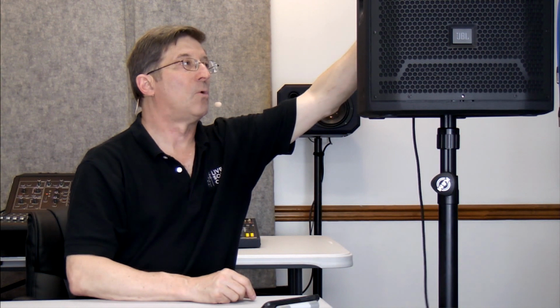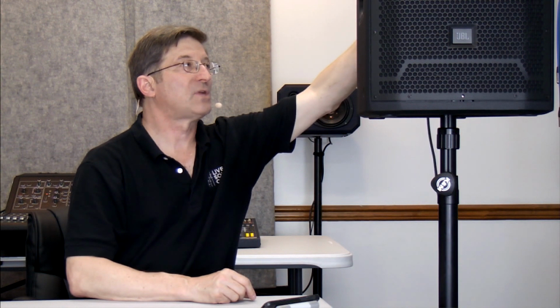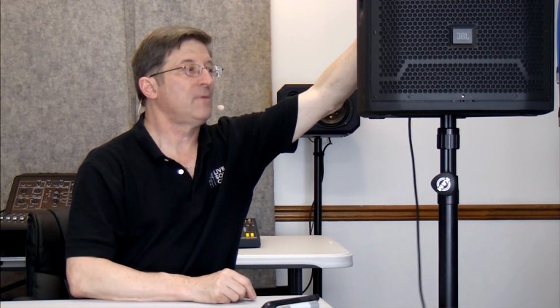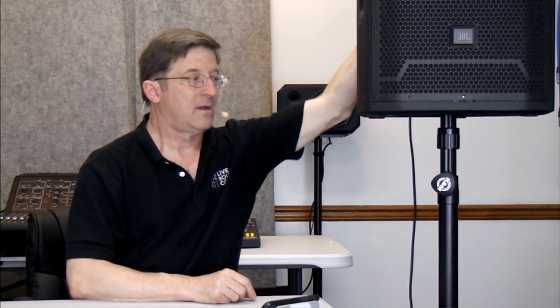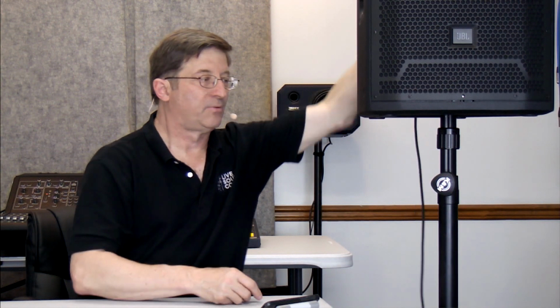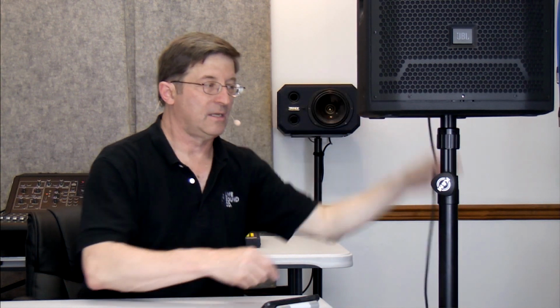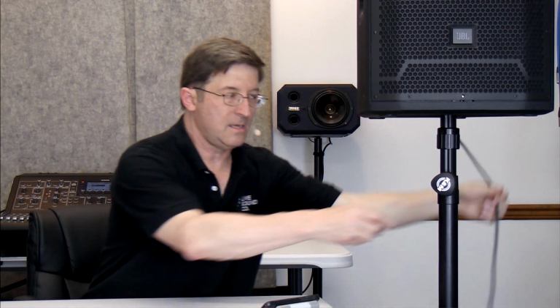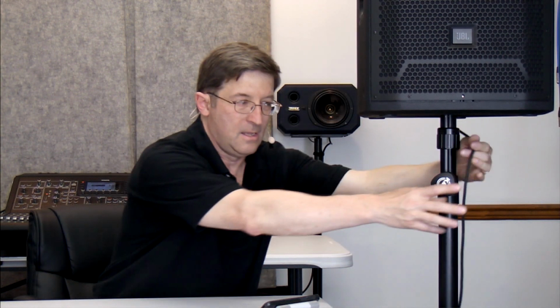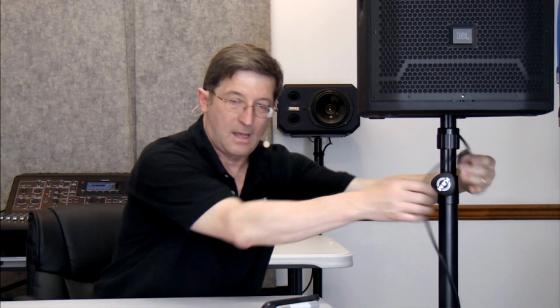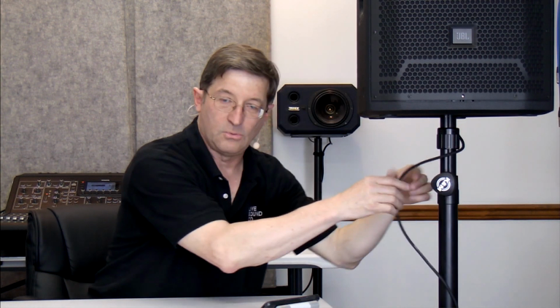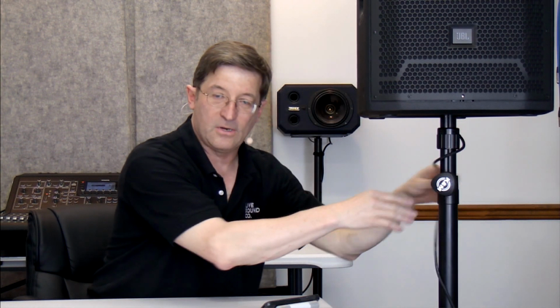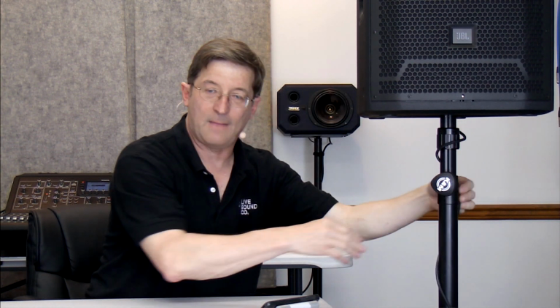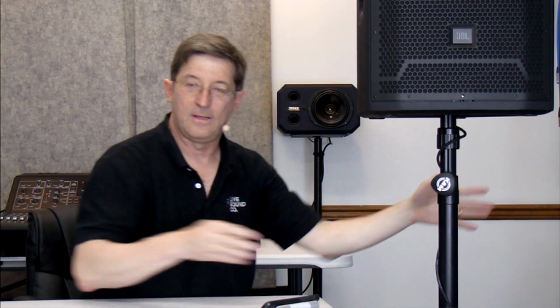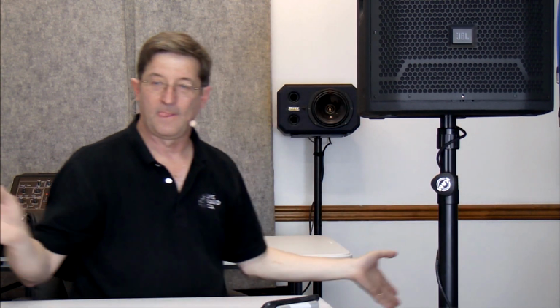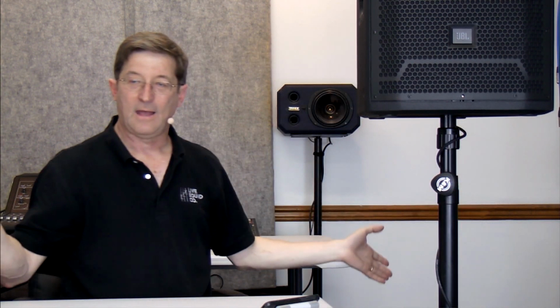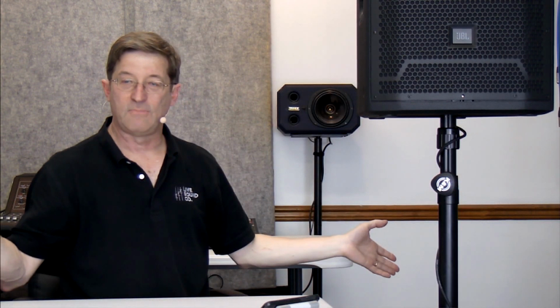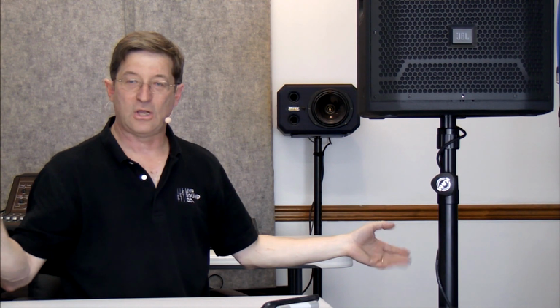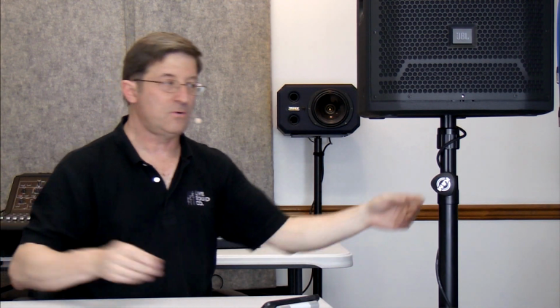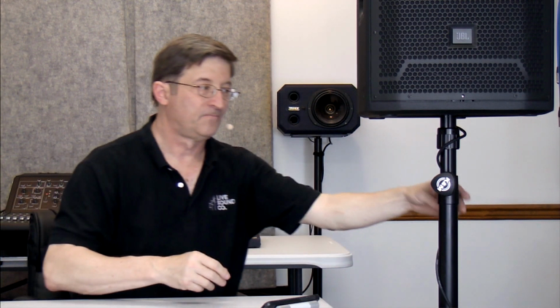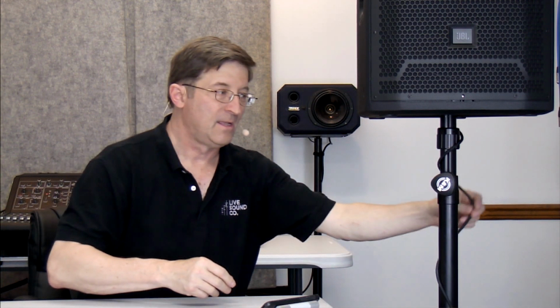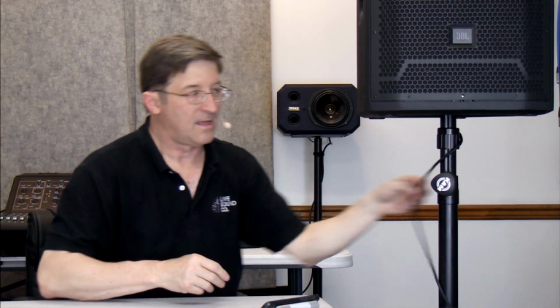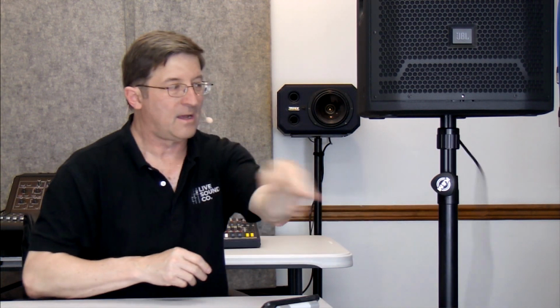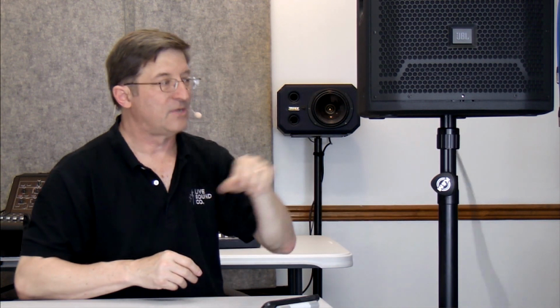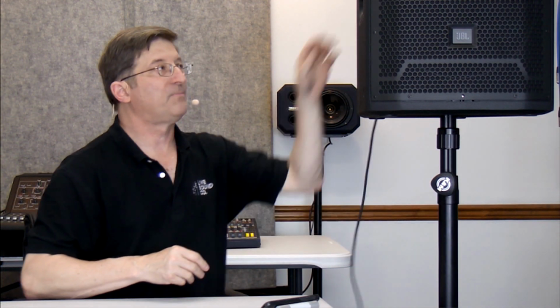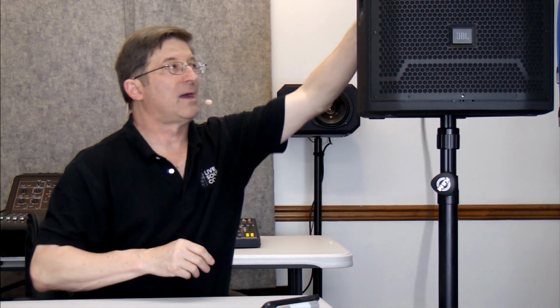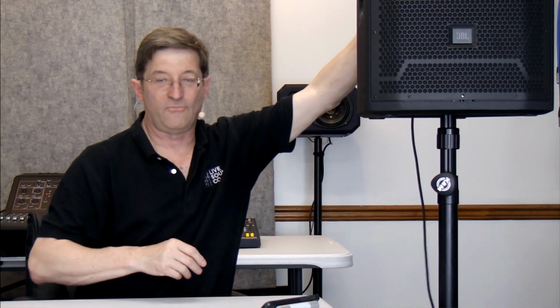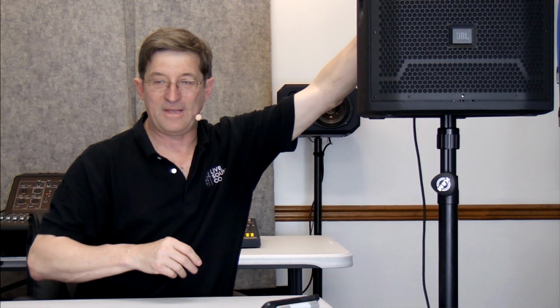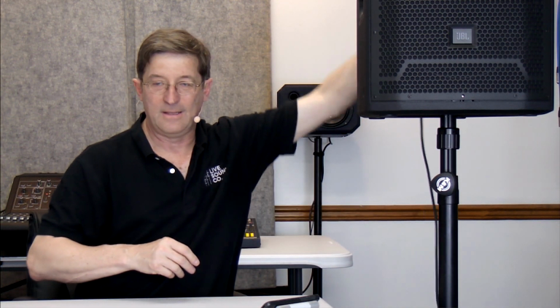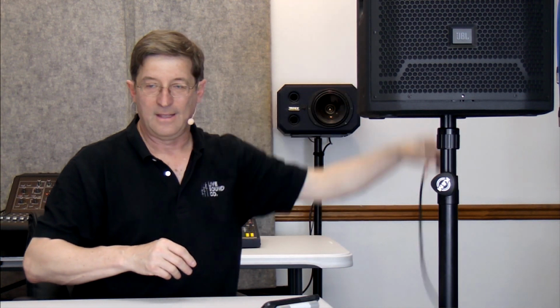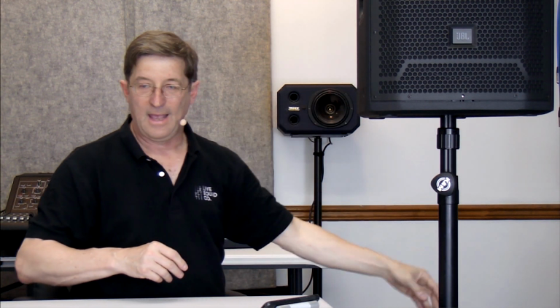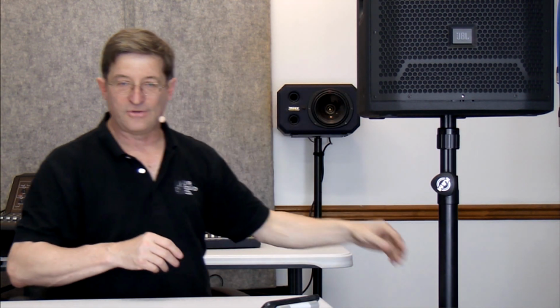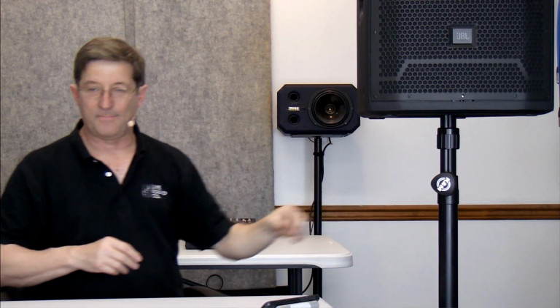One more time: I plug it in, I do a beer wrap, I do my show, I unwrap it, and I drop it.